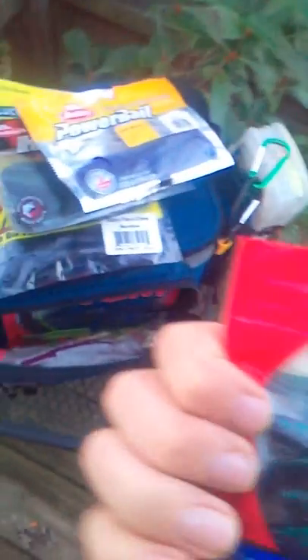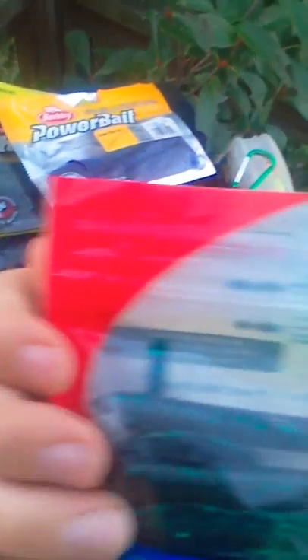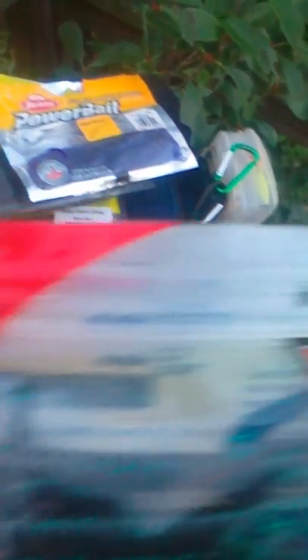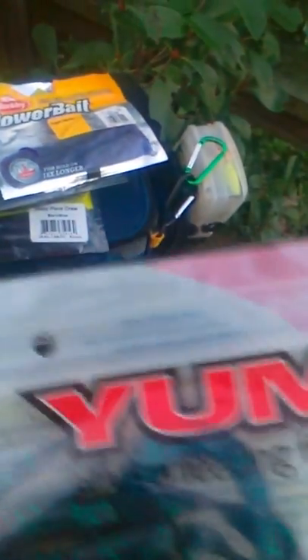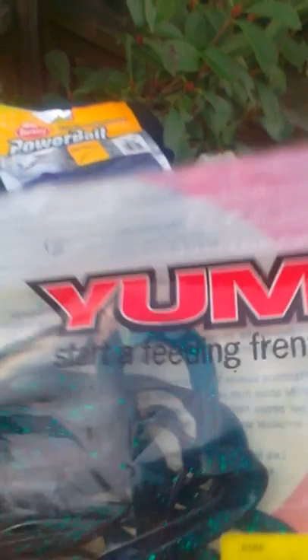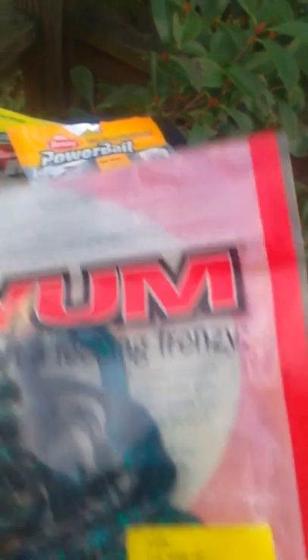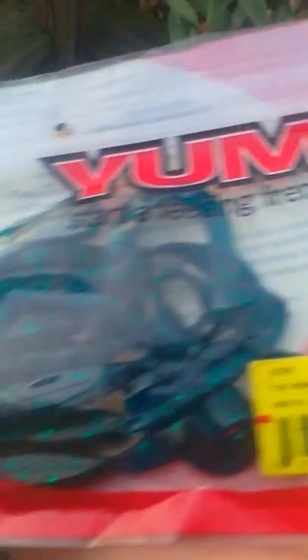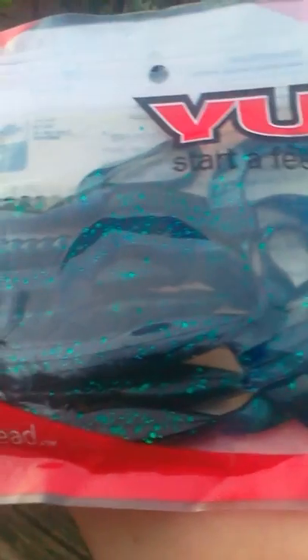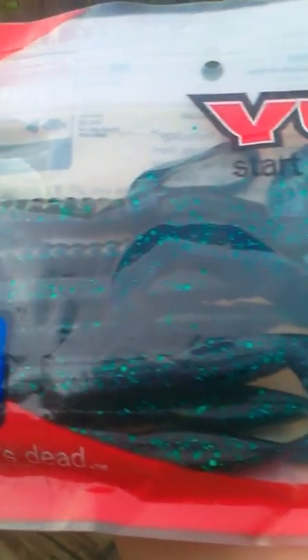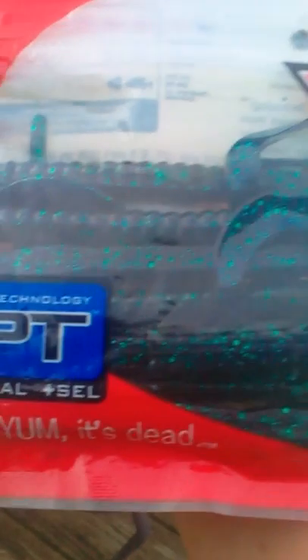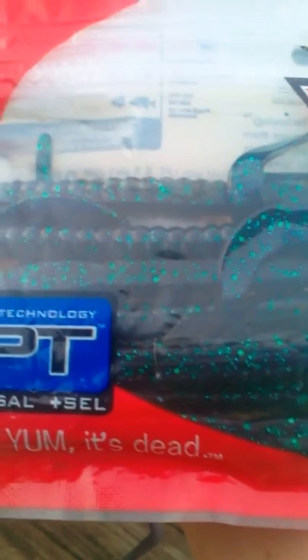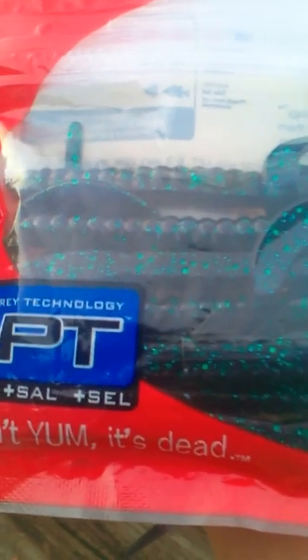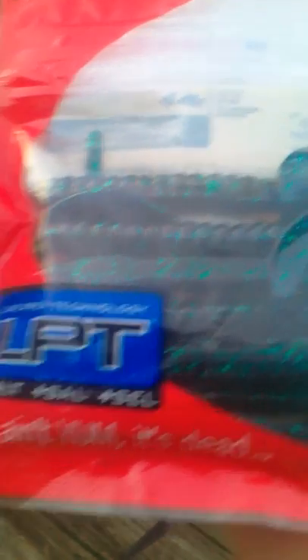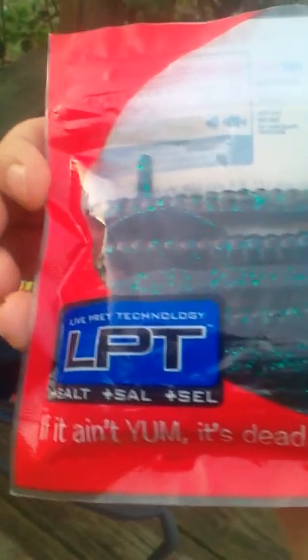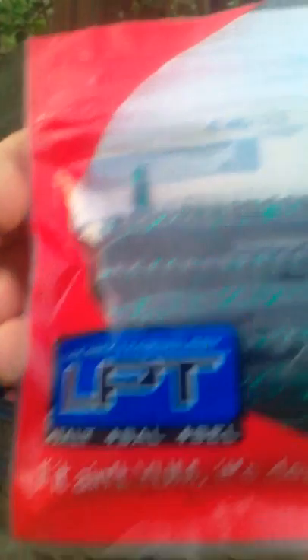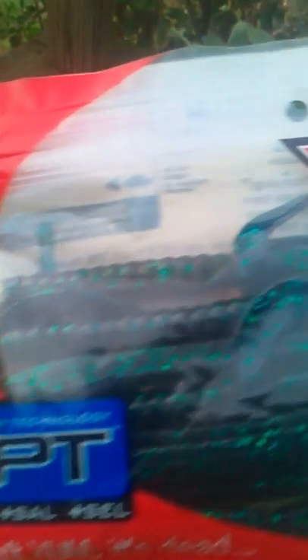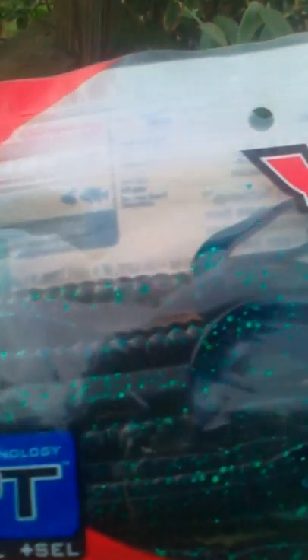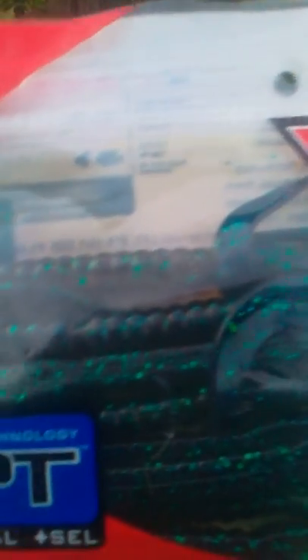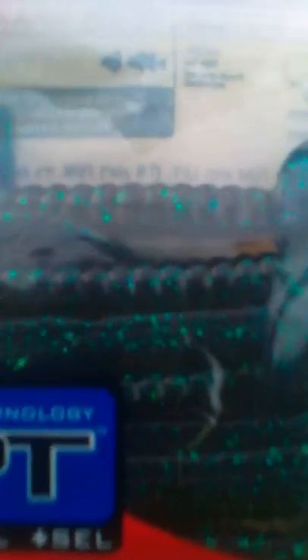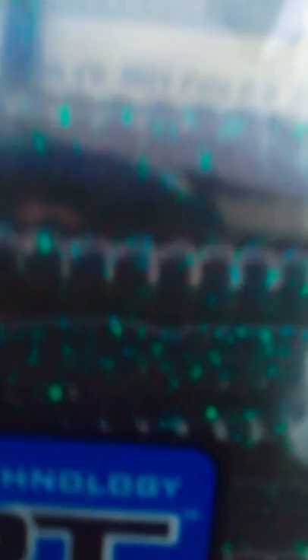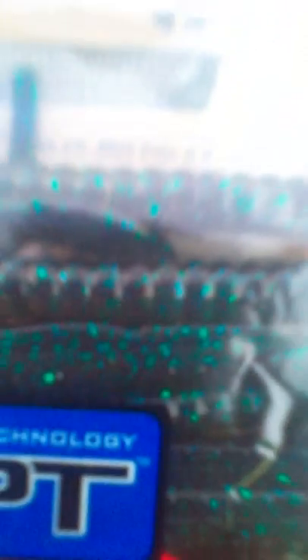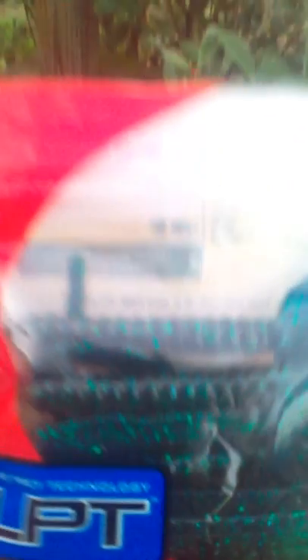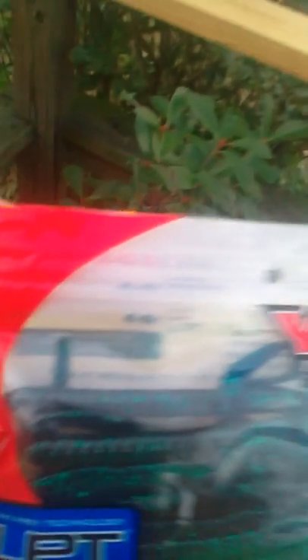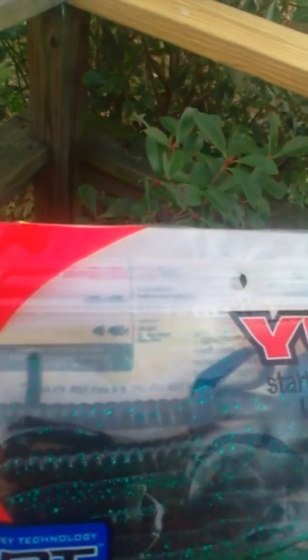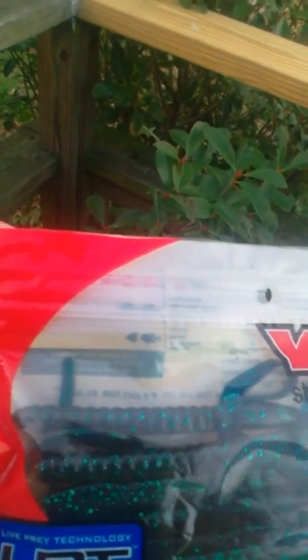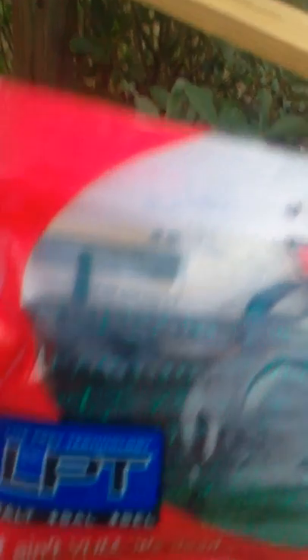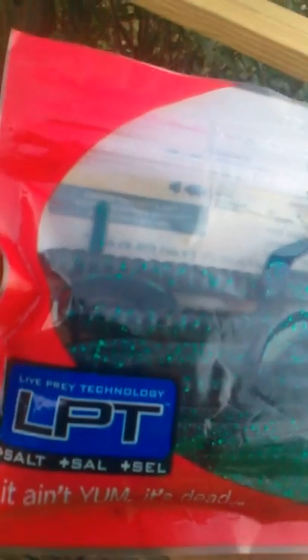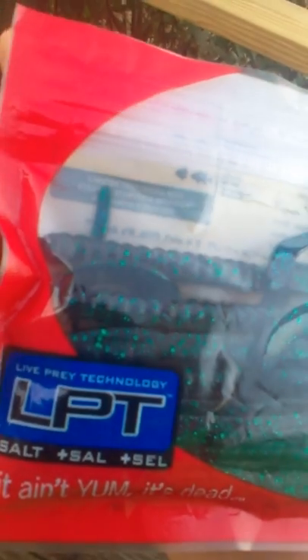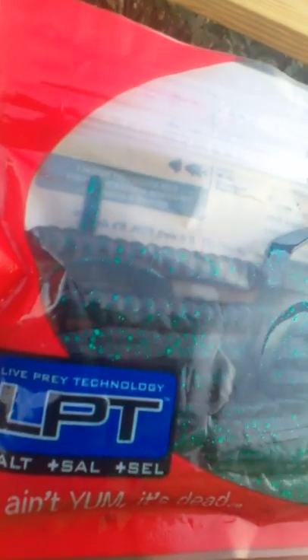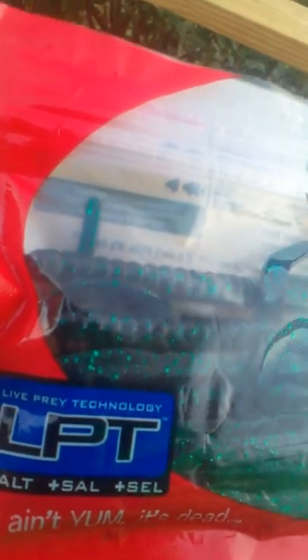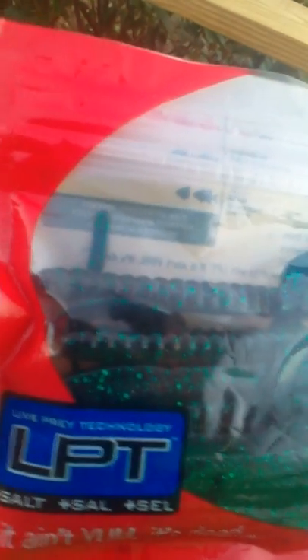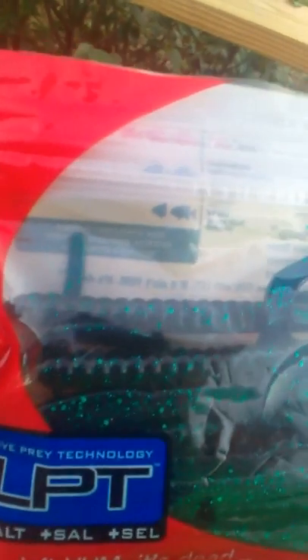I've got these Yum curly tail worms. I'm not sure what color these are.